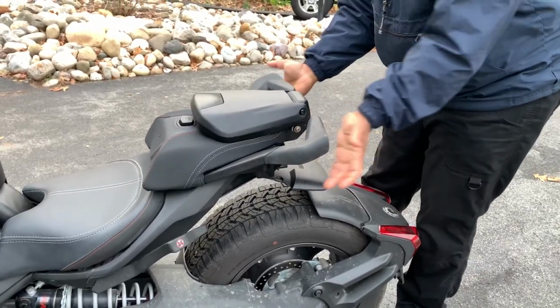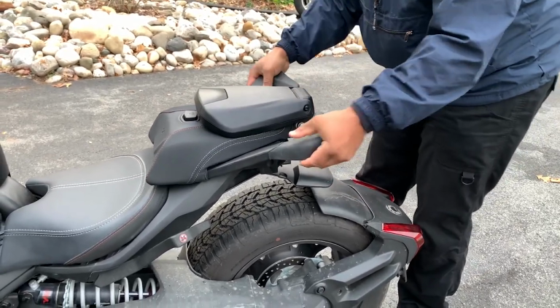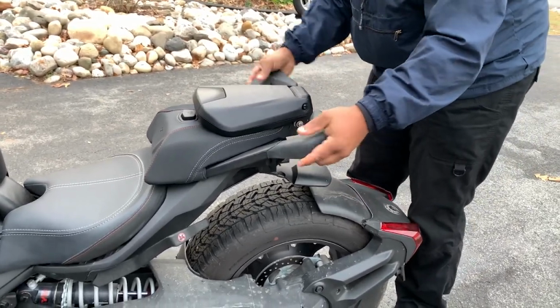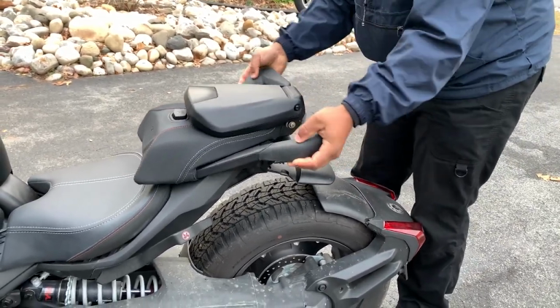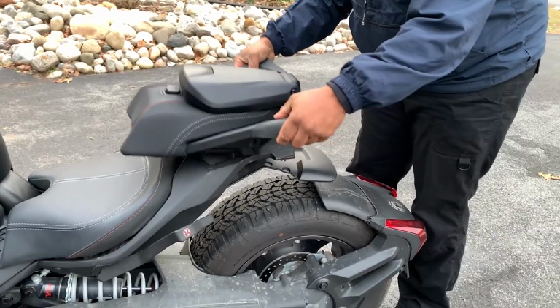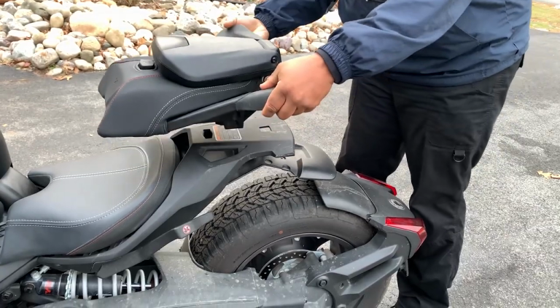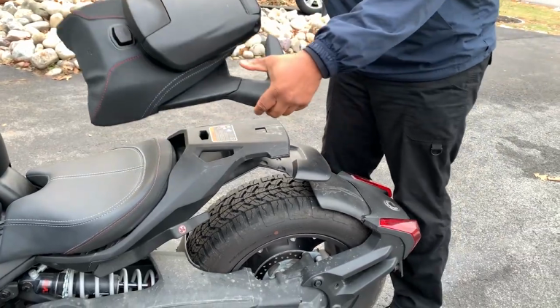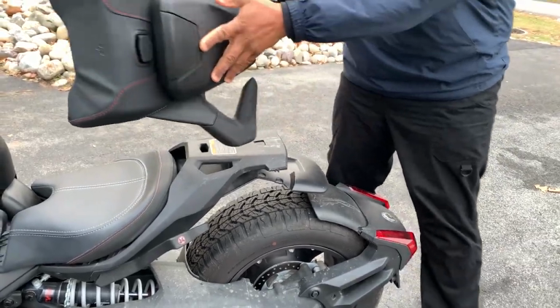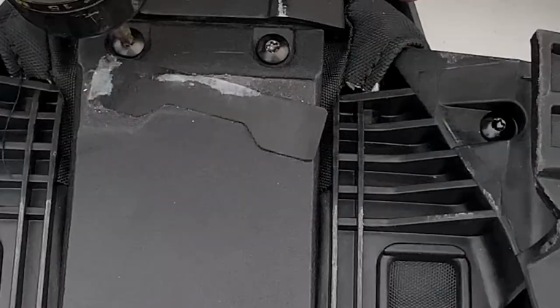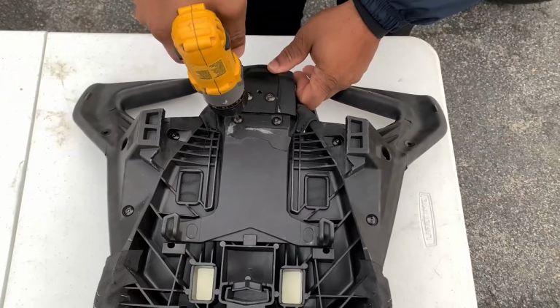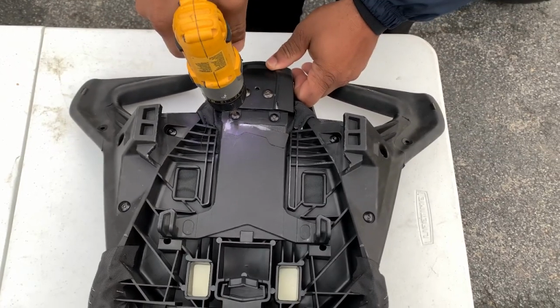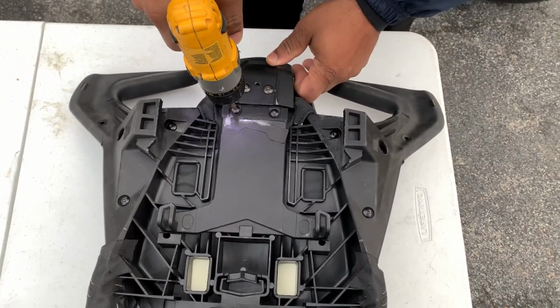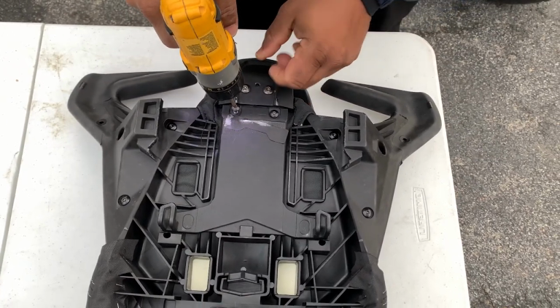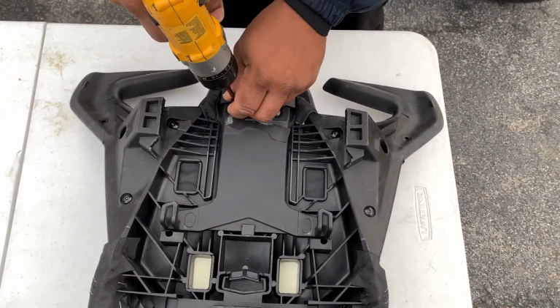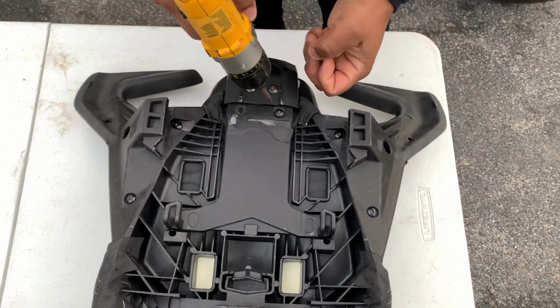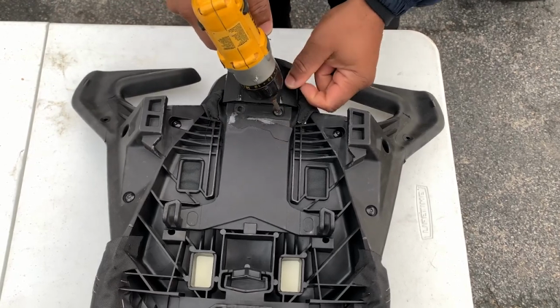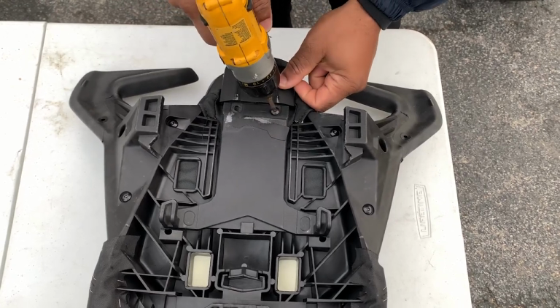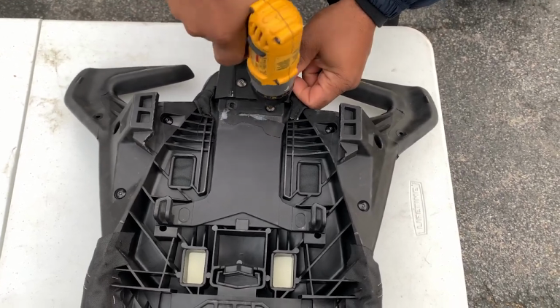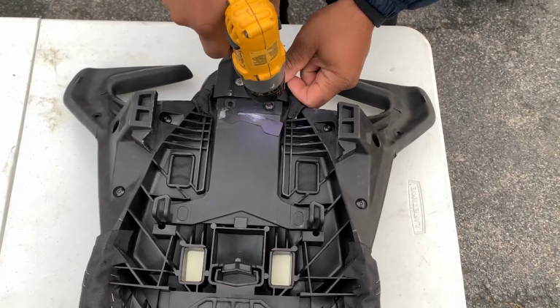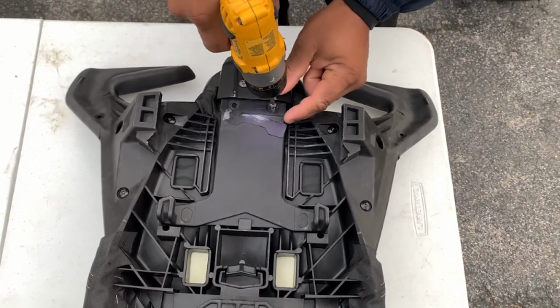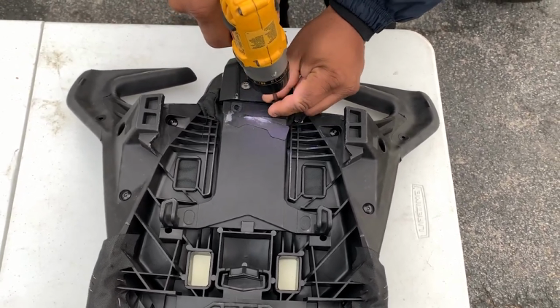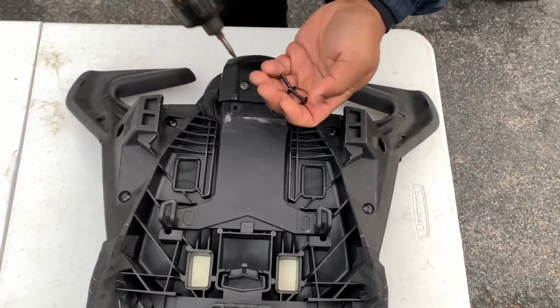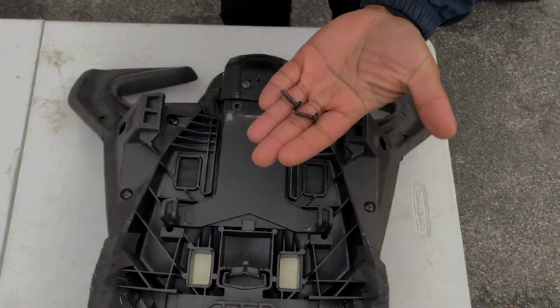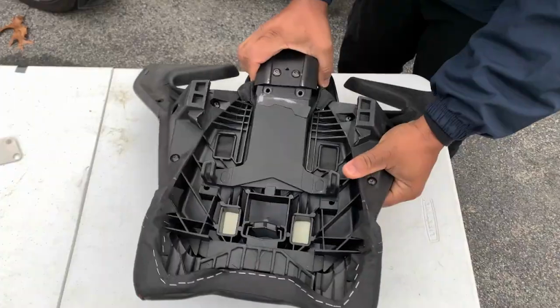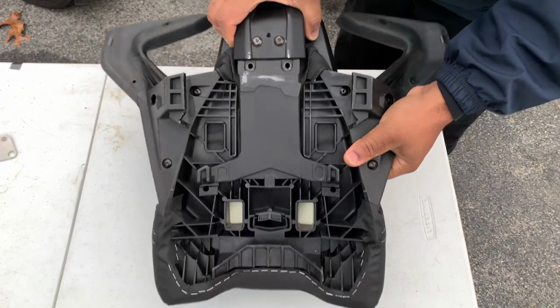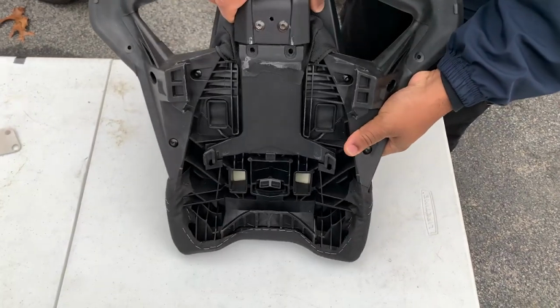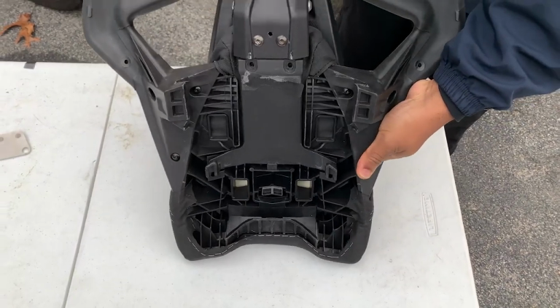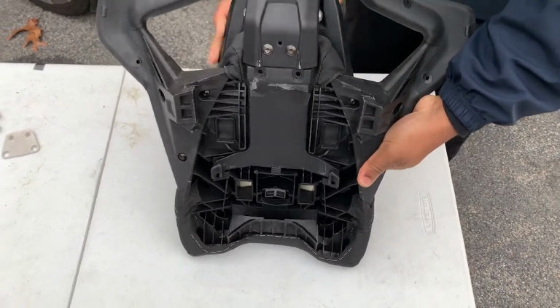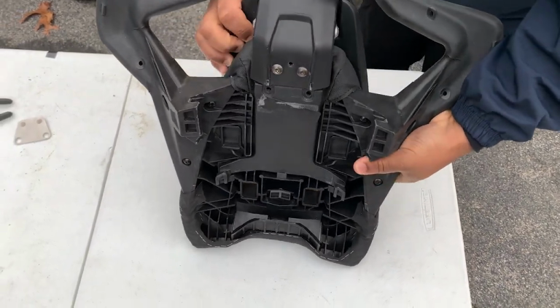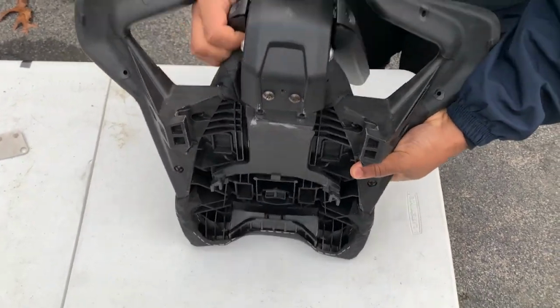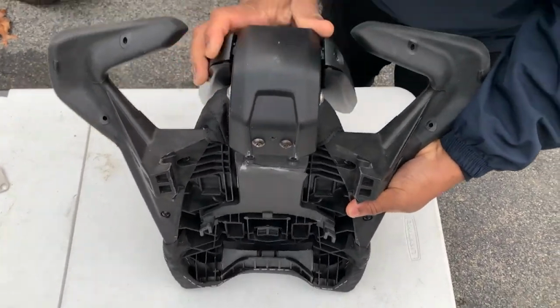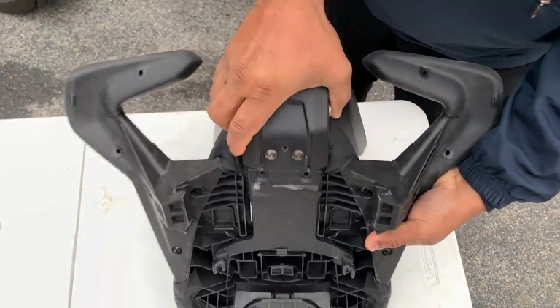All we gotta do is pop this seat off, flip it over, and uninstall the folding backrest. You've gotta have the folding backrest, guys. This is the easiest and the safest way to install luggage on your Can-Am Riker.